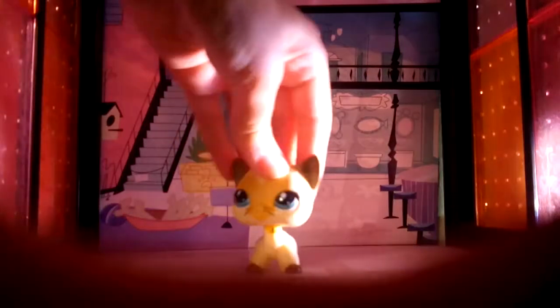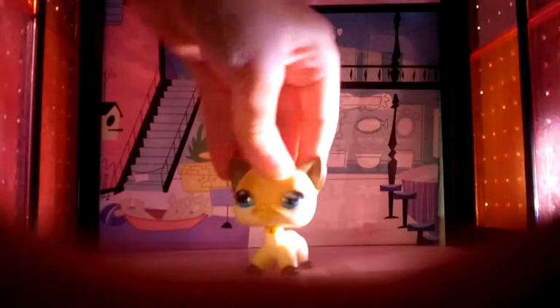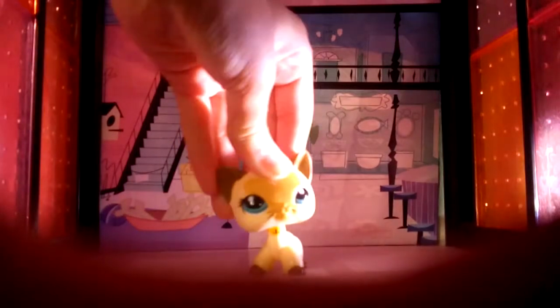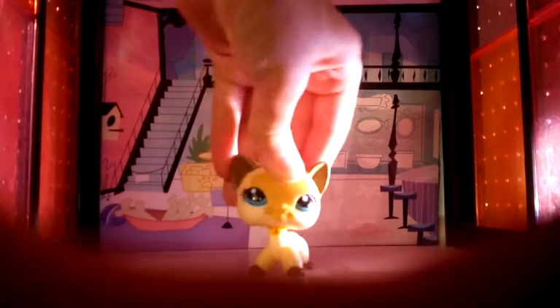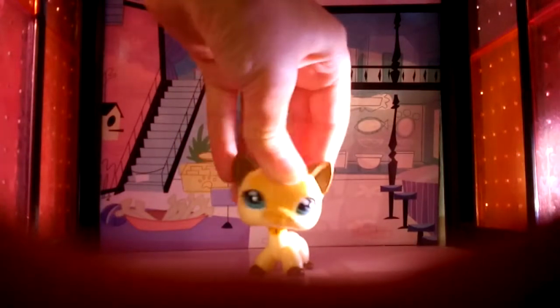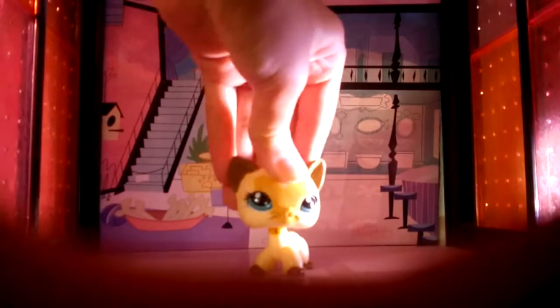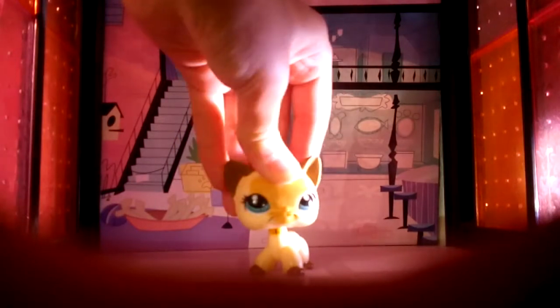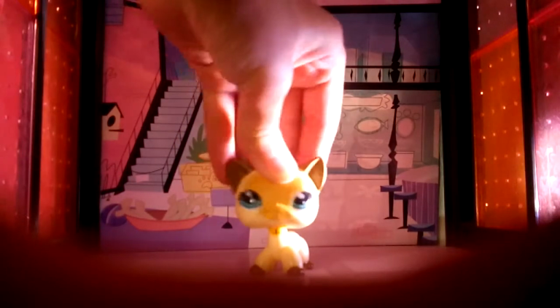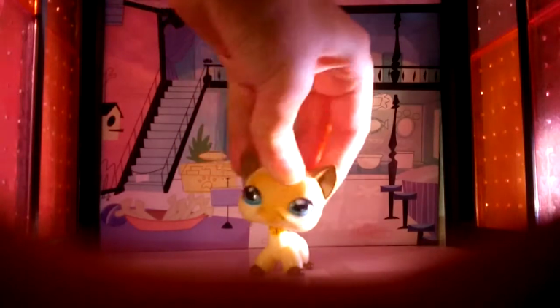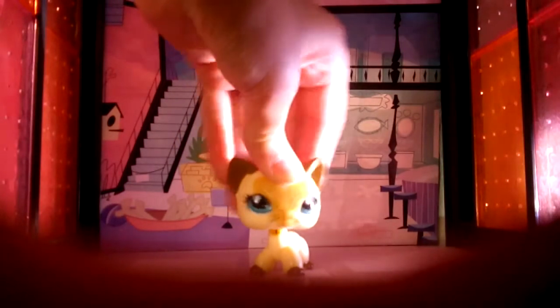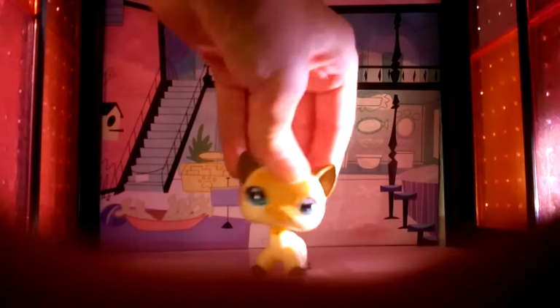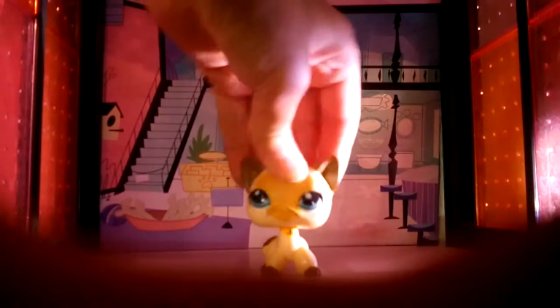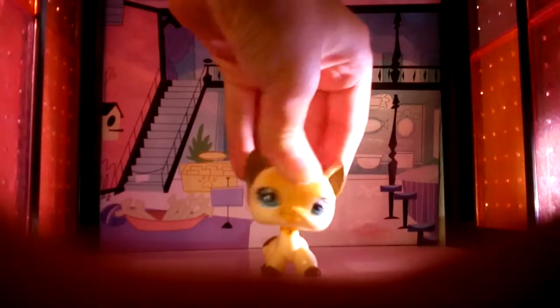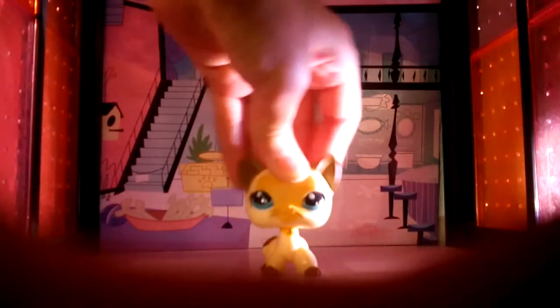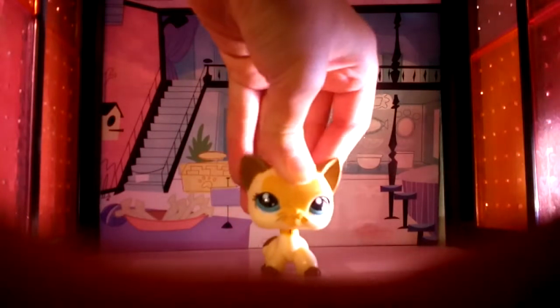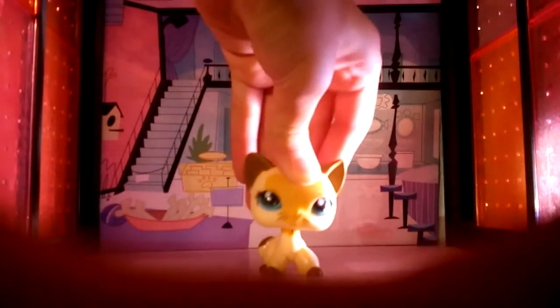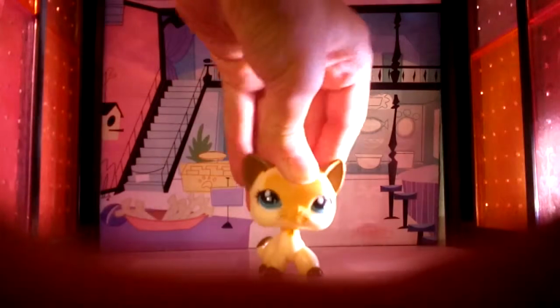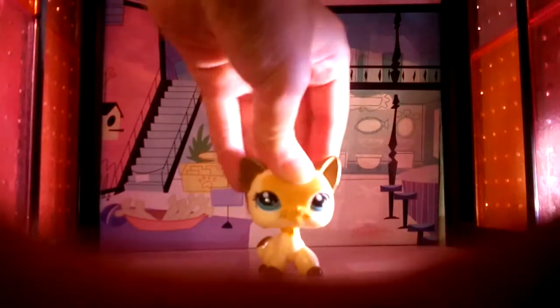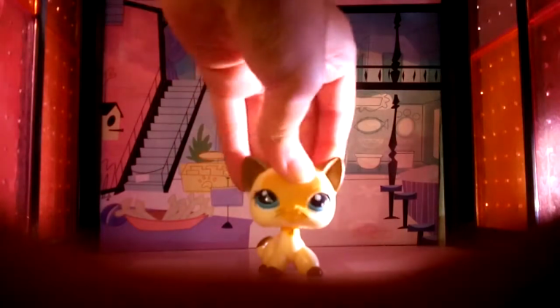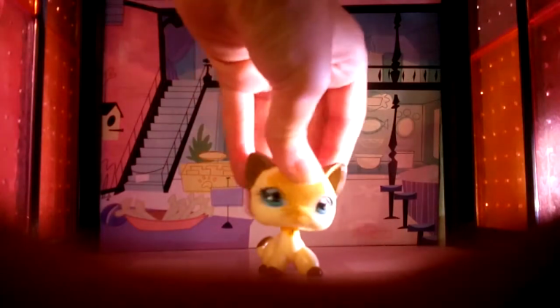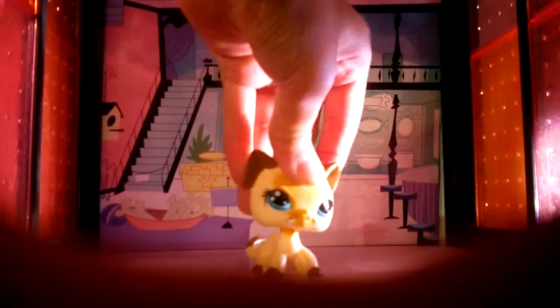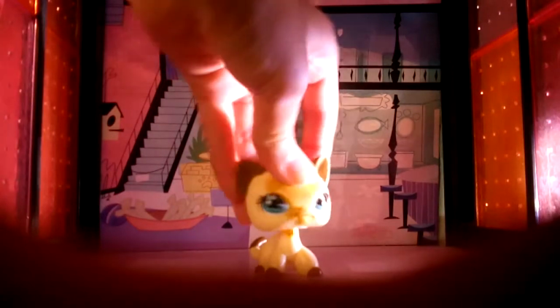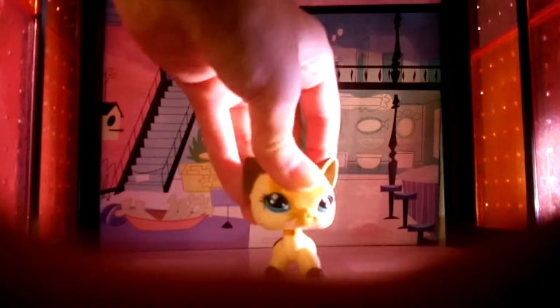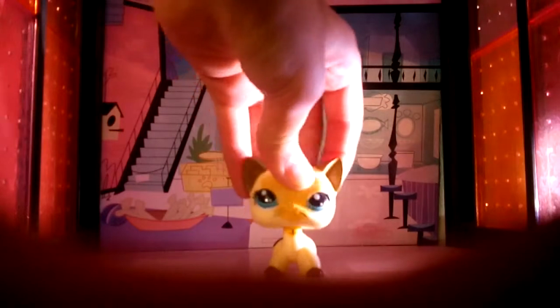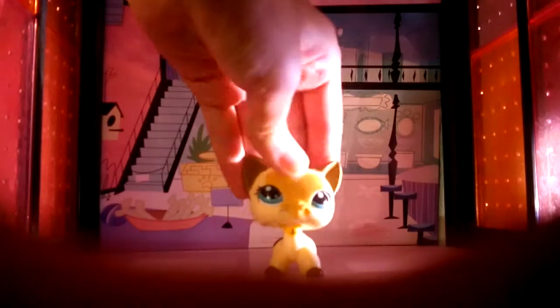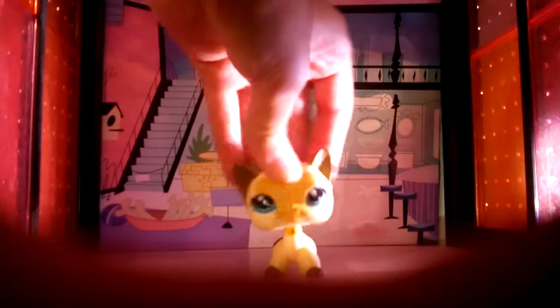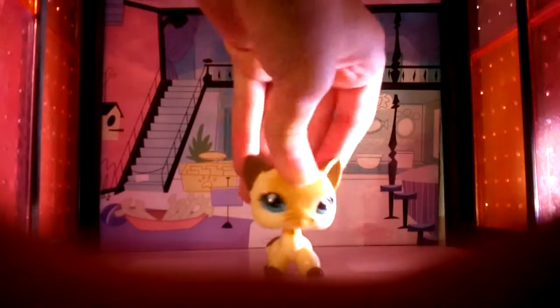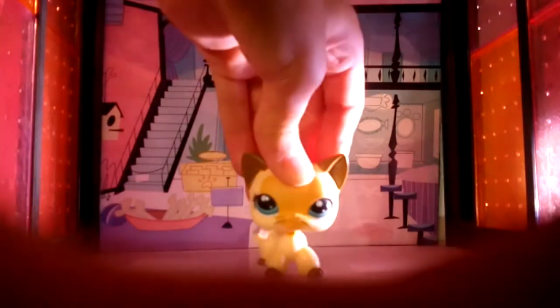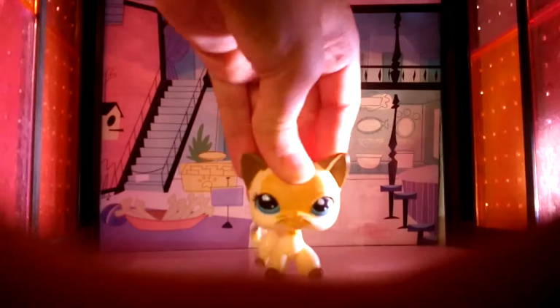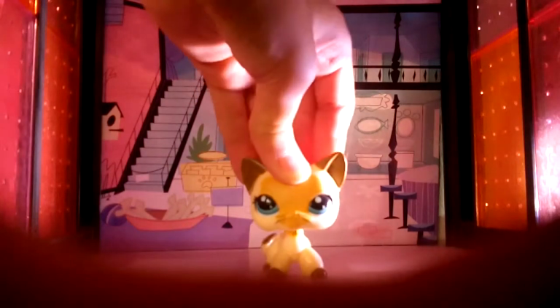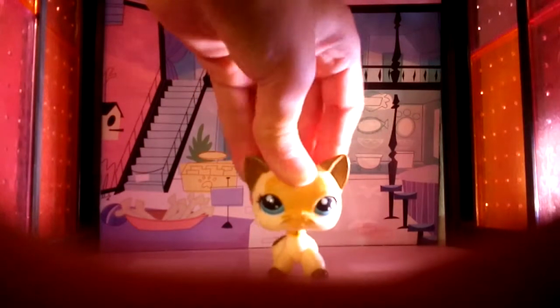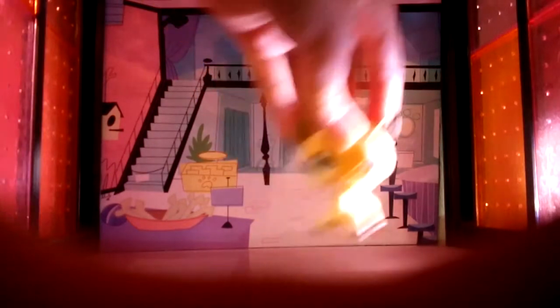Hey everyone! It's me, Isabelle, and today I'm going to be showing you guys how to make a girl's bedroom. Most of these things you won't need, but most of the things you will need.